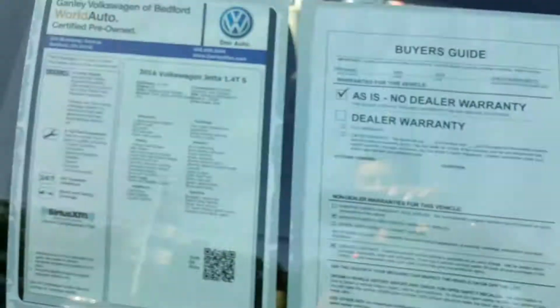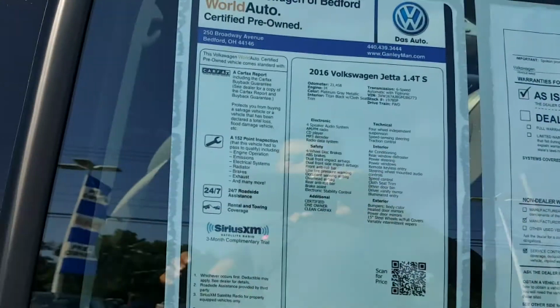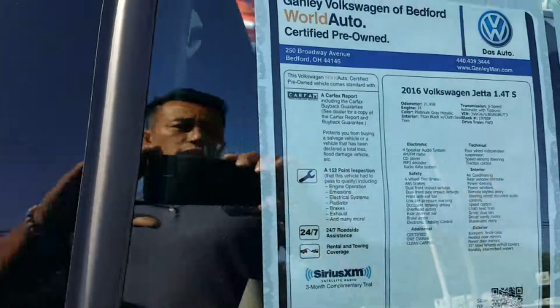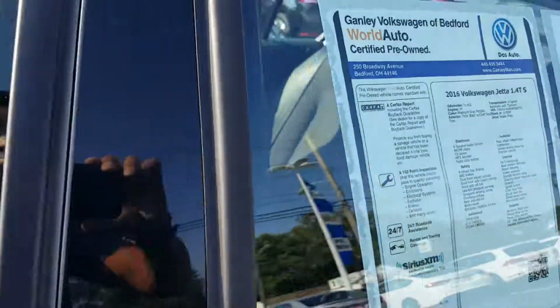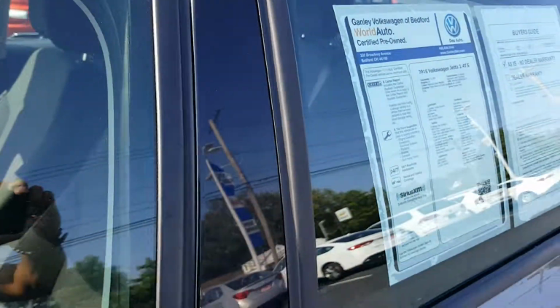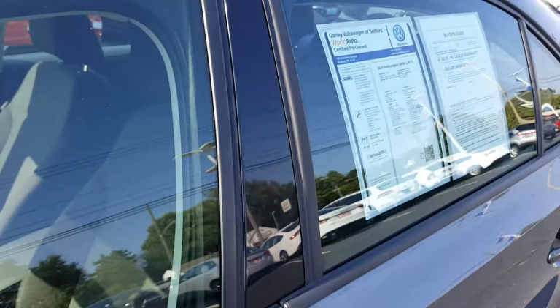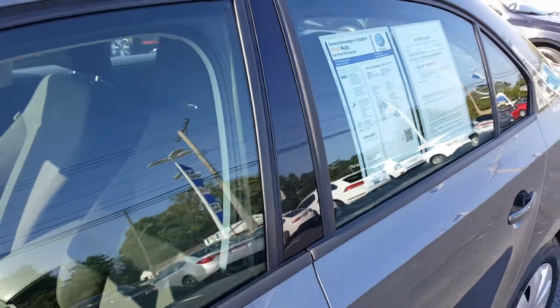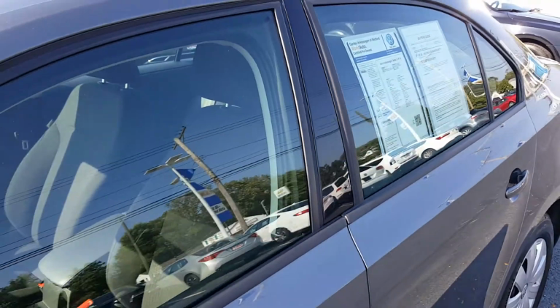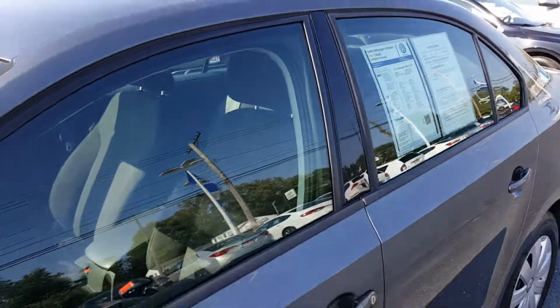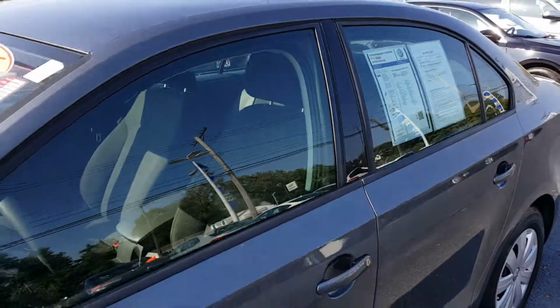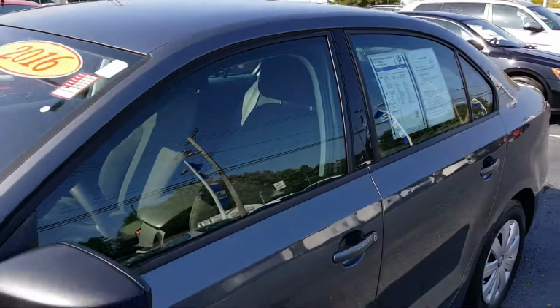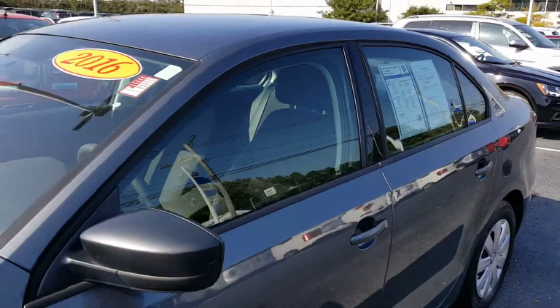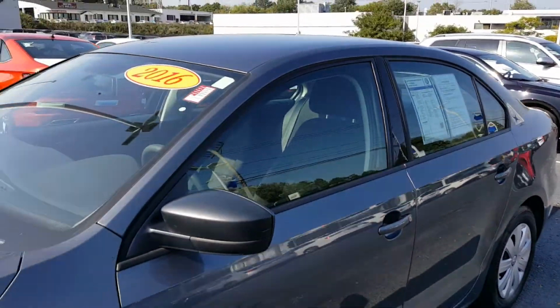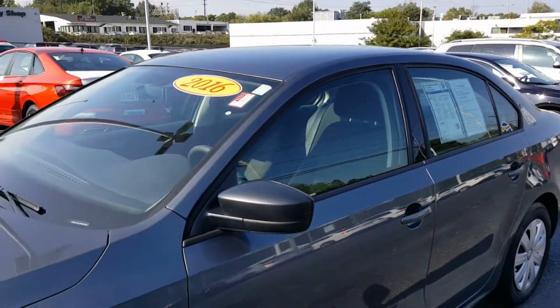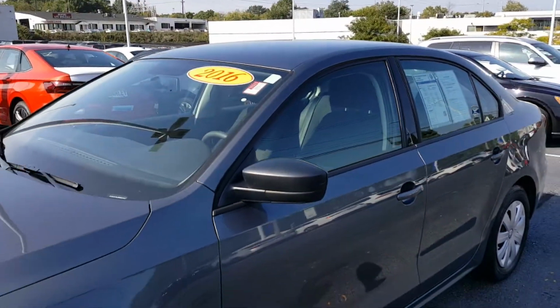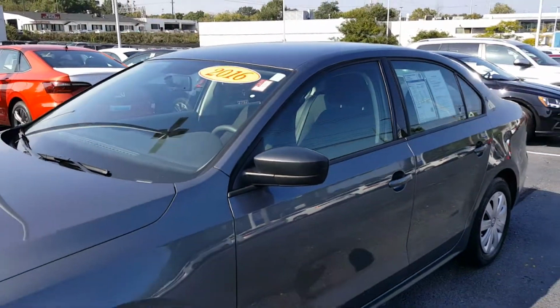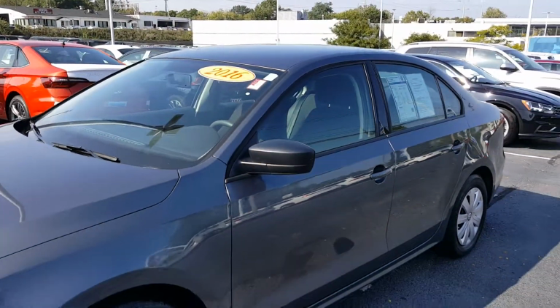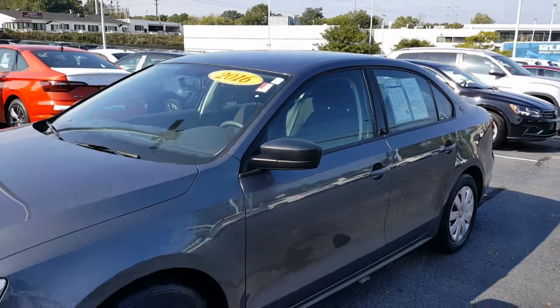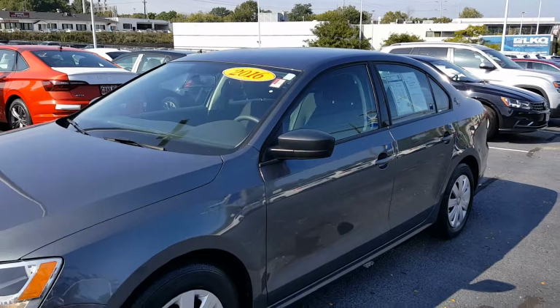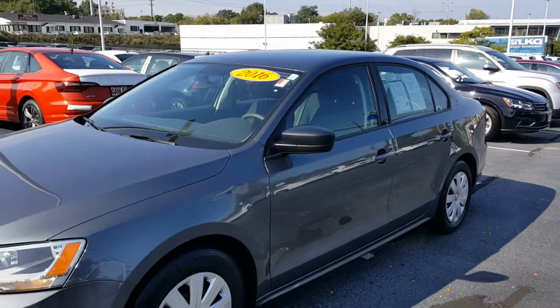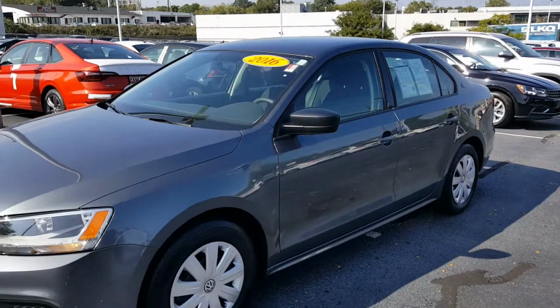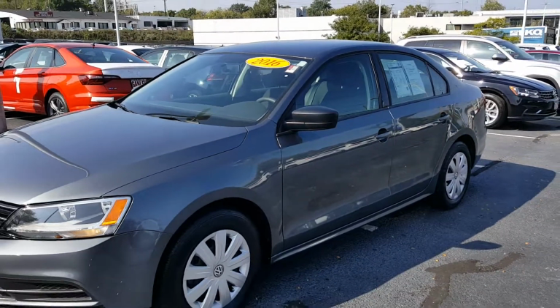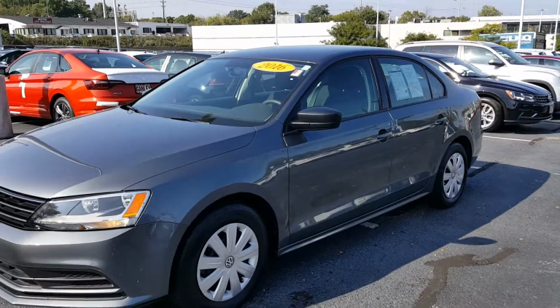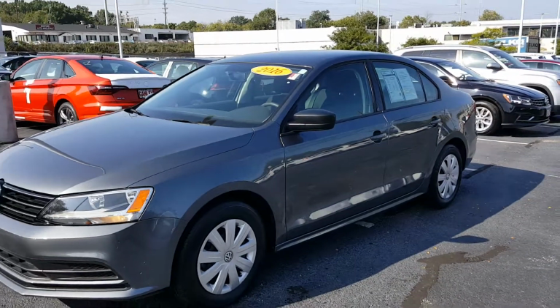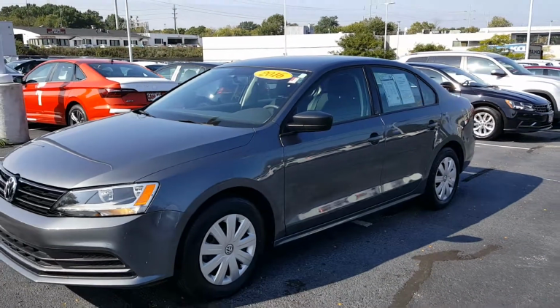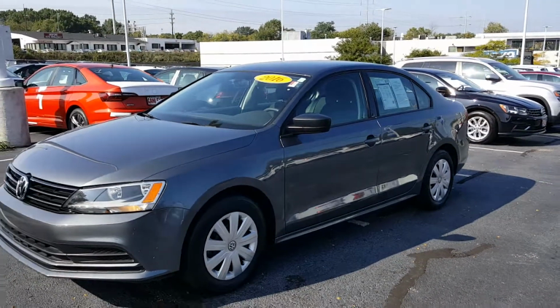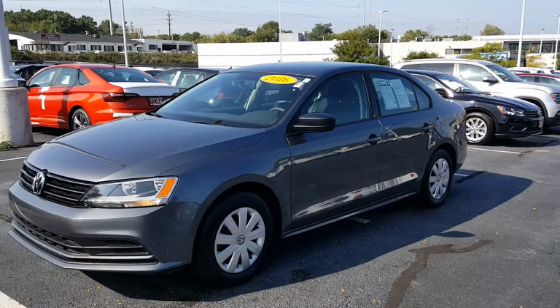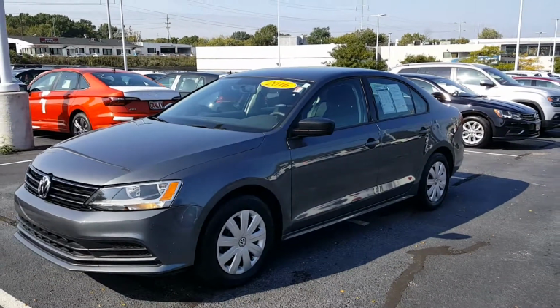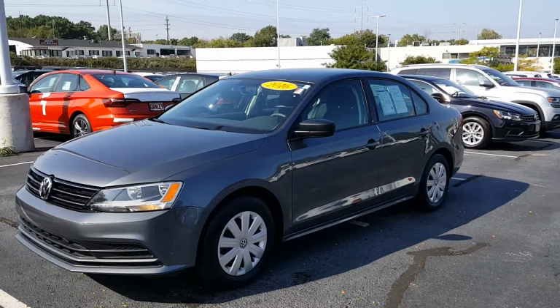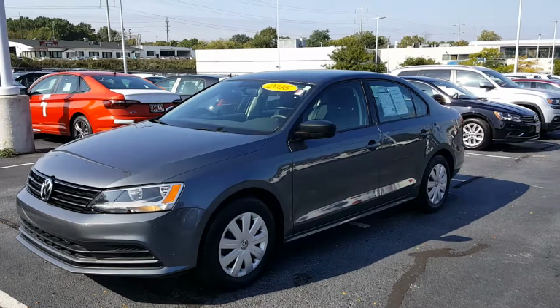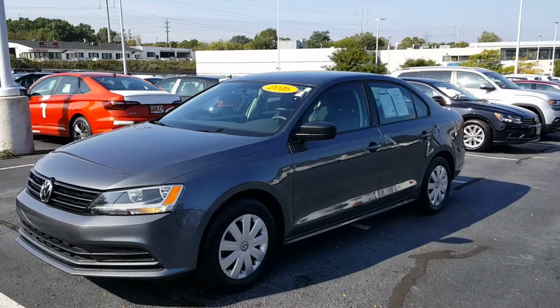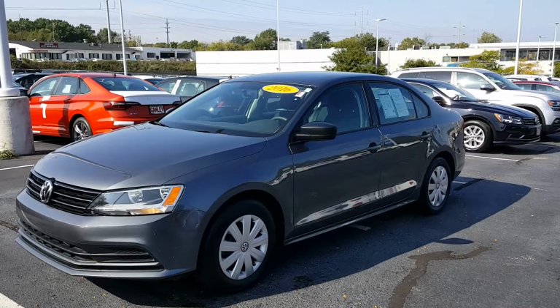It's a 2016 Volkswagen Jetta 1.4 TSI, platinum gray, with a factory warranty and one owner. Give Ganley Bedford Imports a call or check us out online.